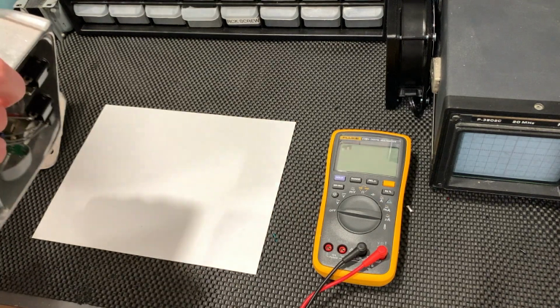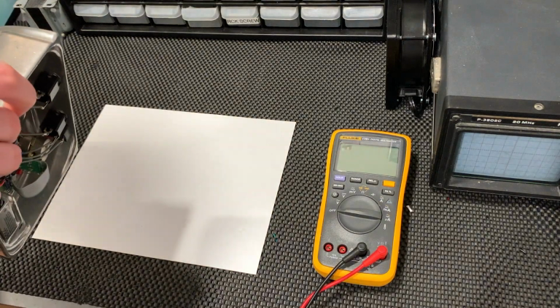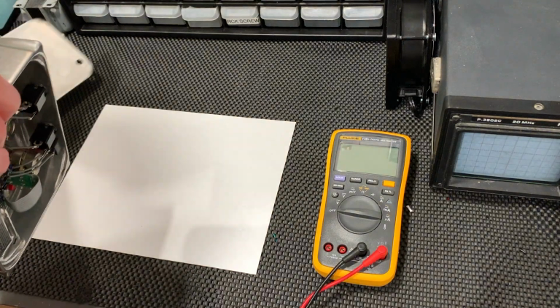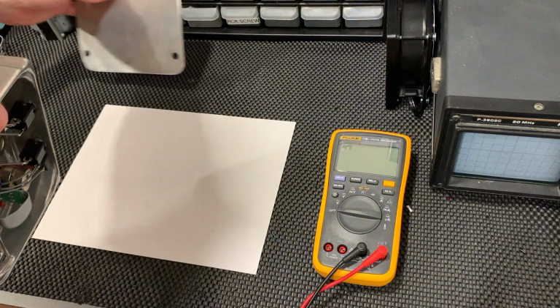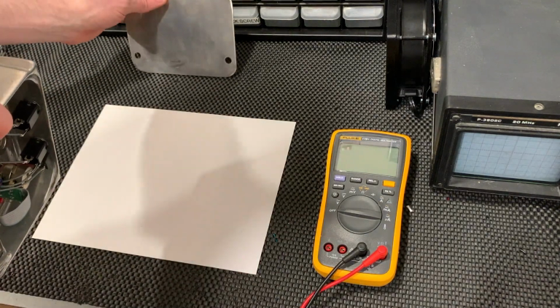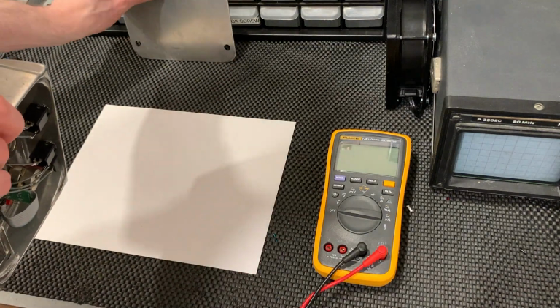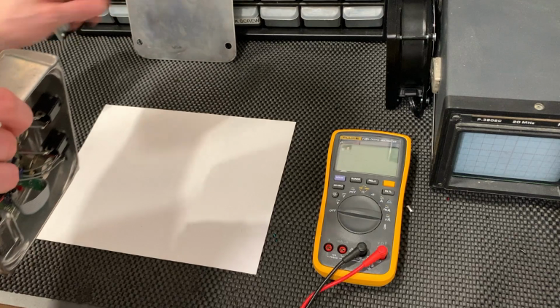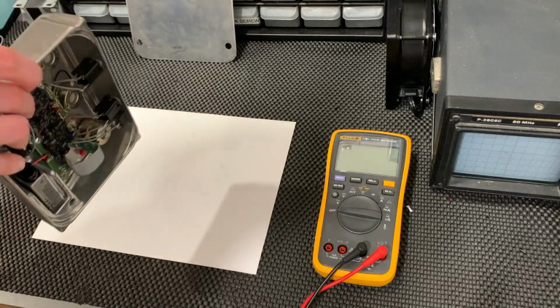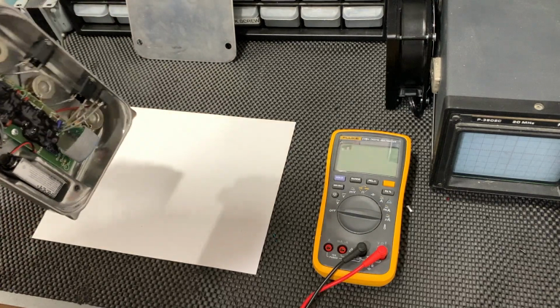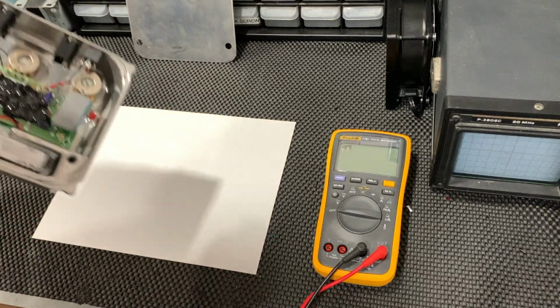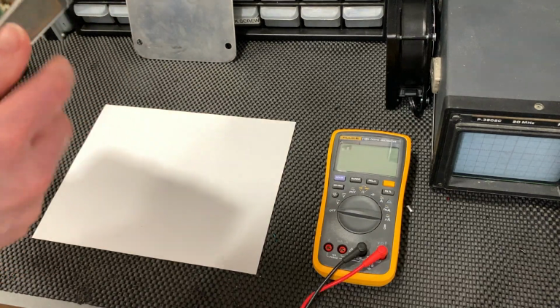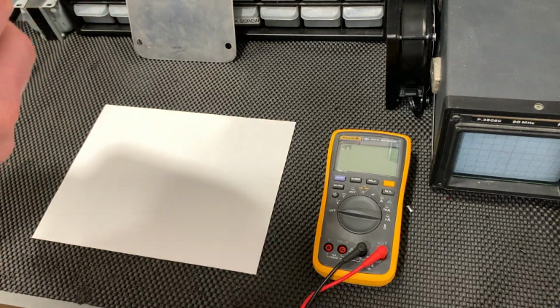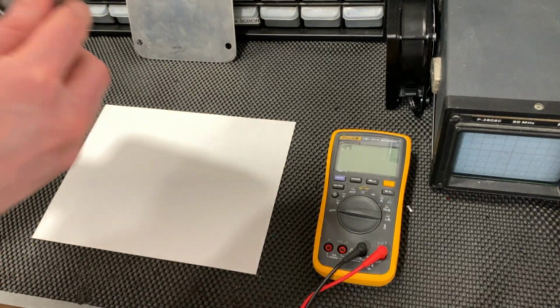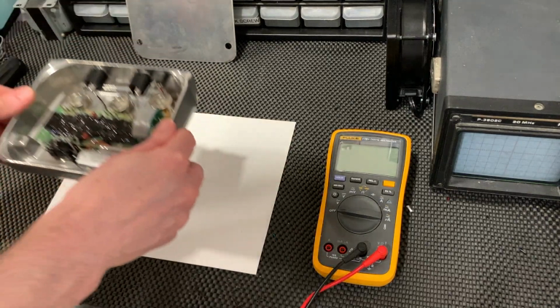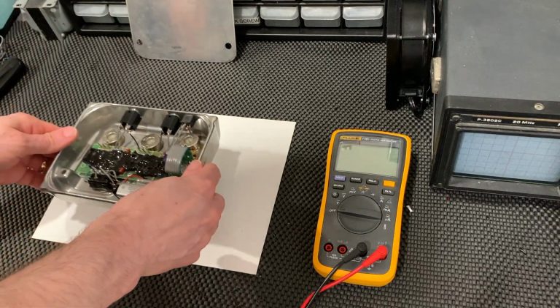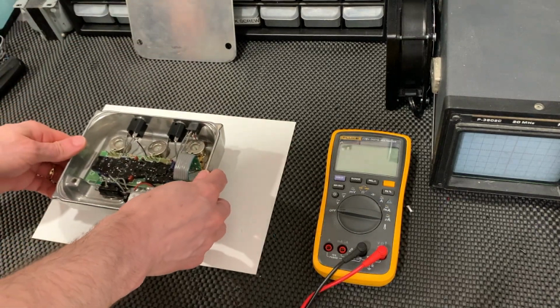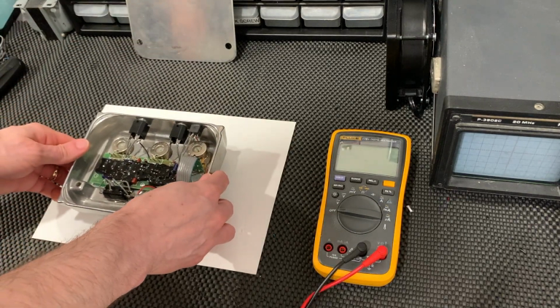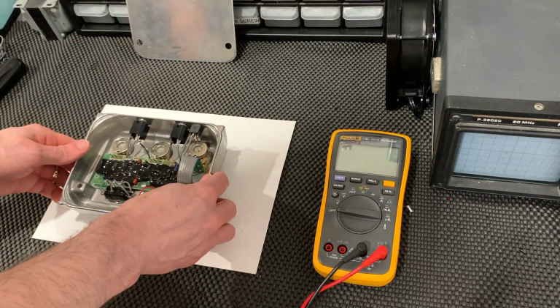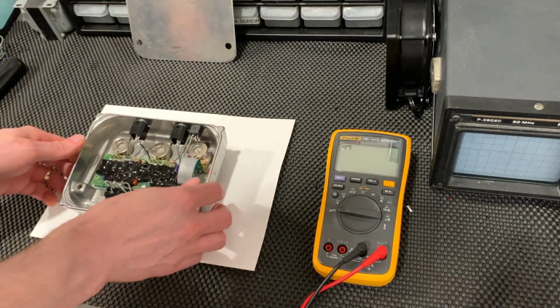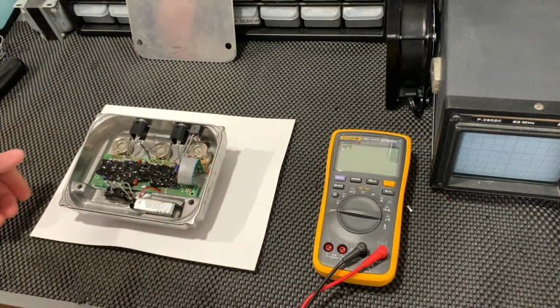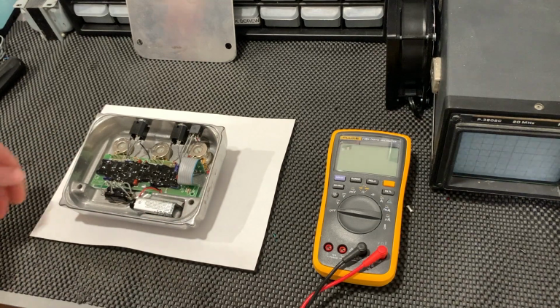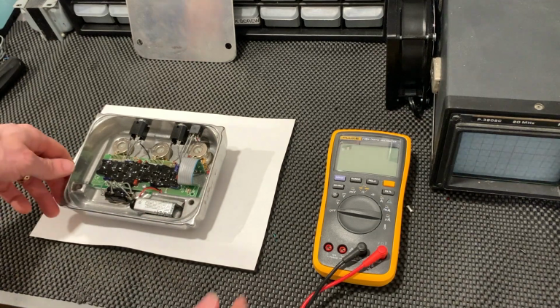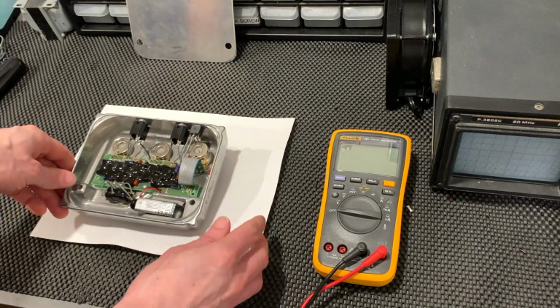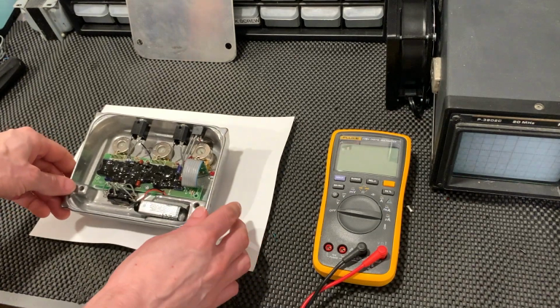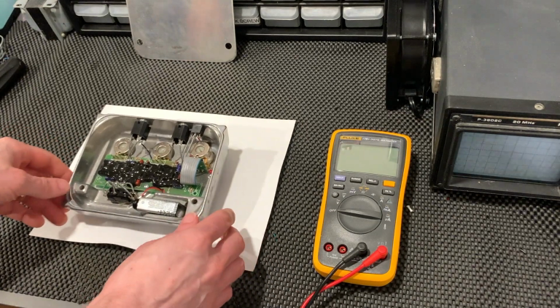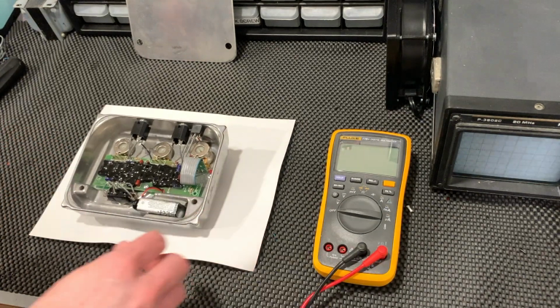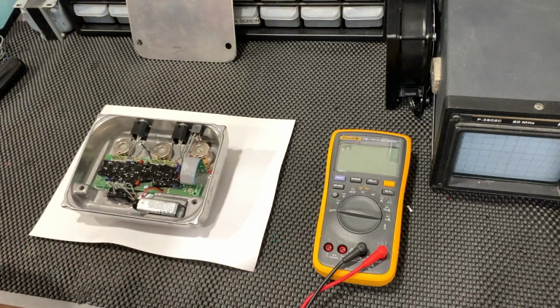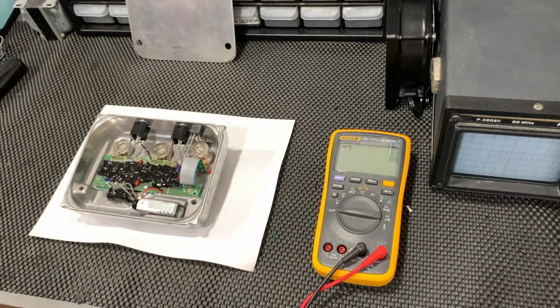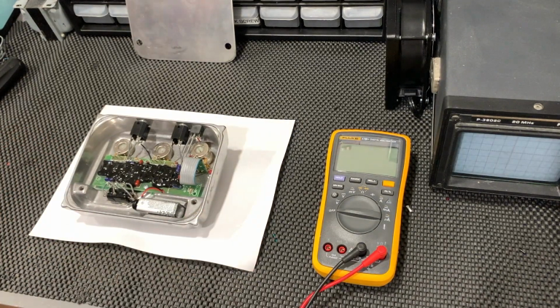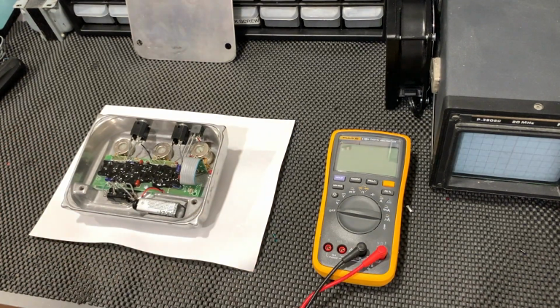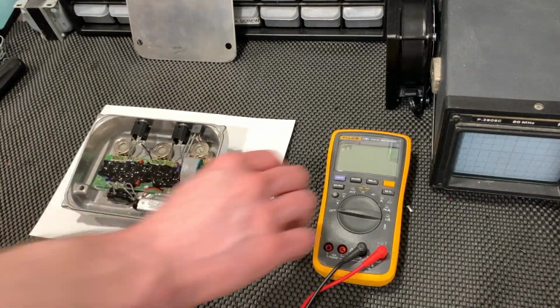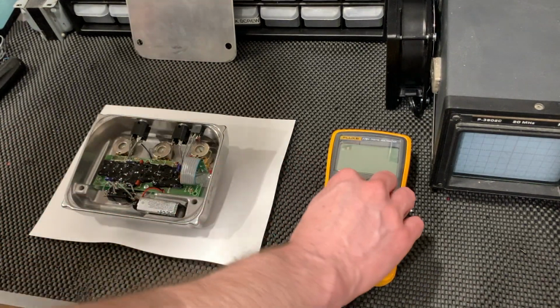The authentic Klon Centaur — we will measure the positions of the controls so that we can match all units as precisely as possible to the same settings. I will notate all measured values in the description below.